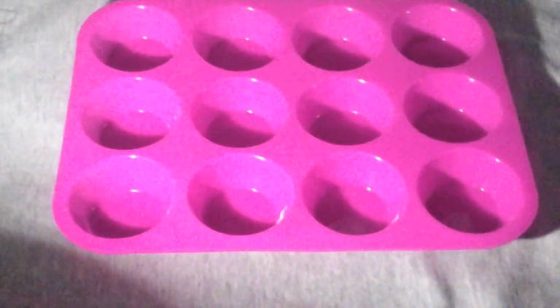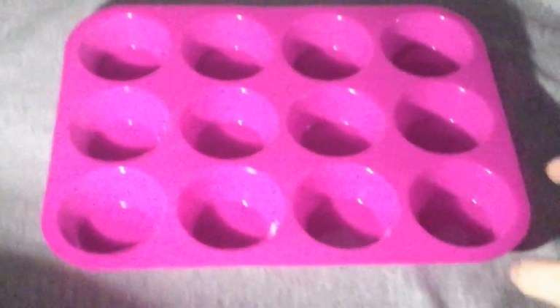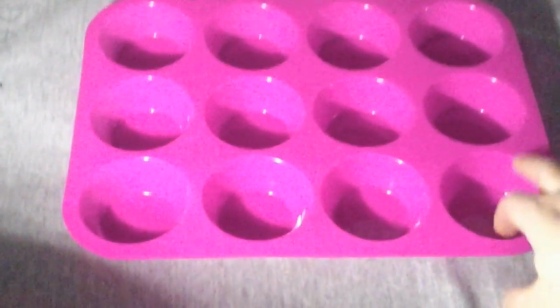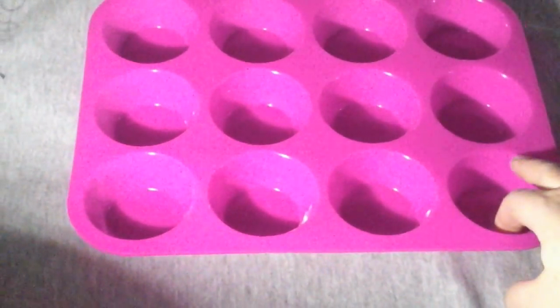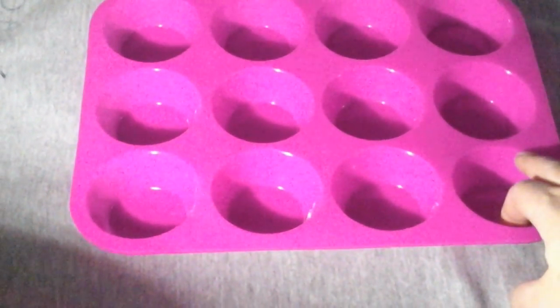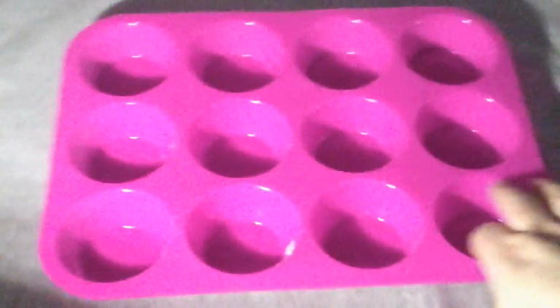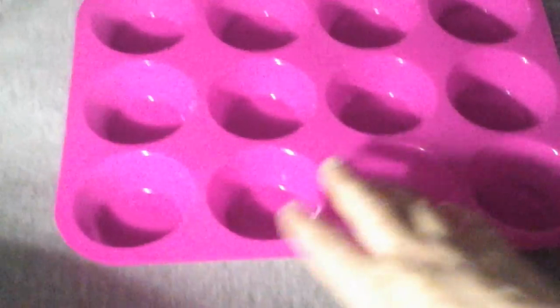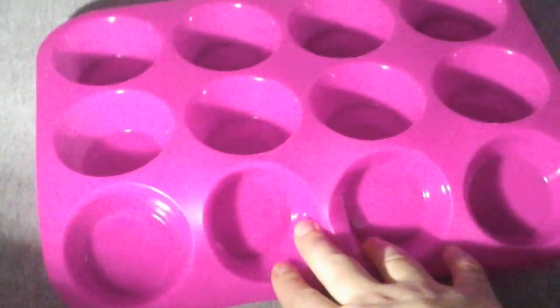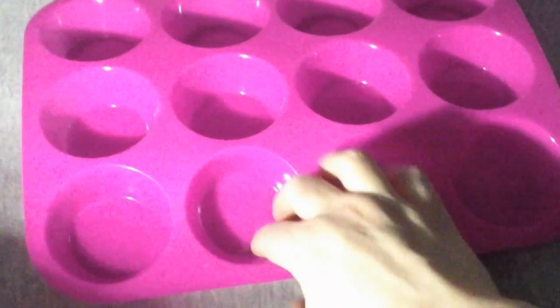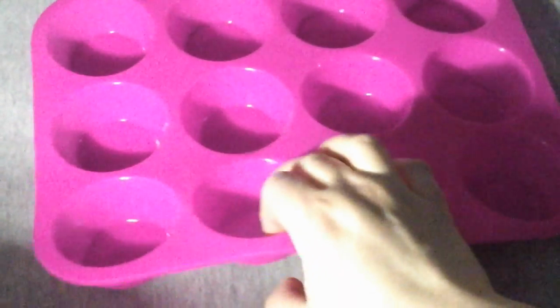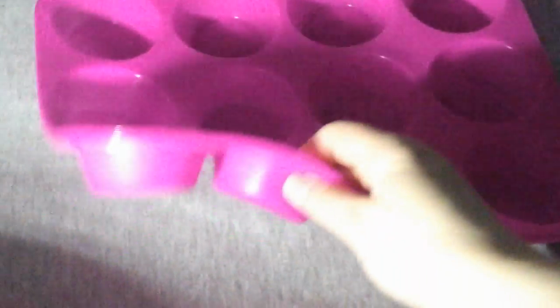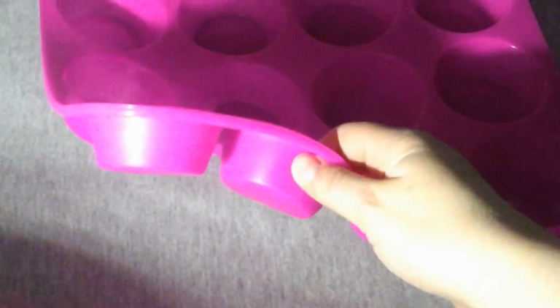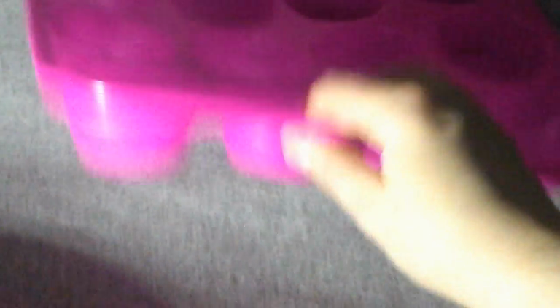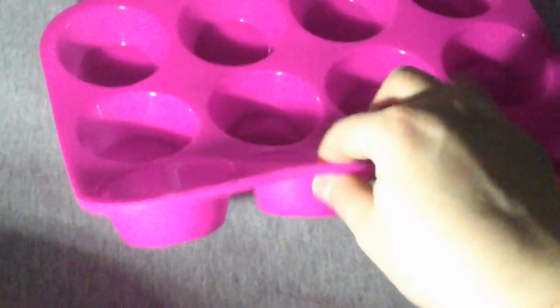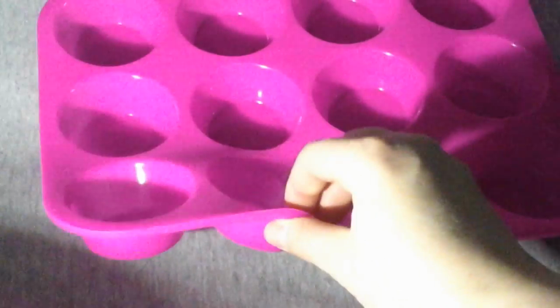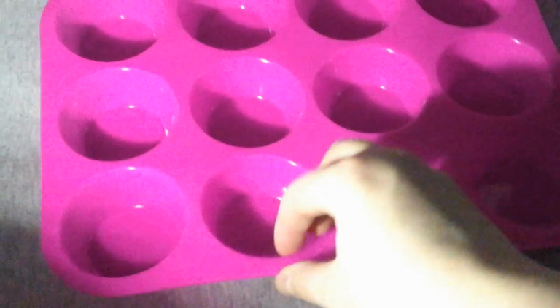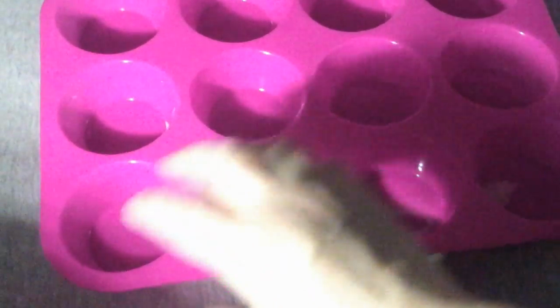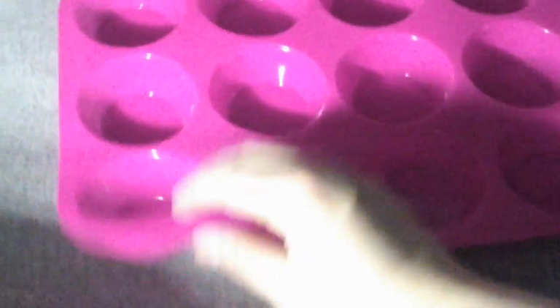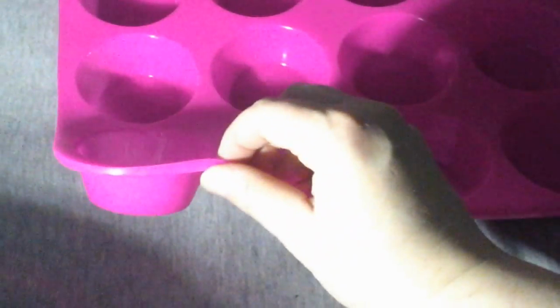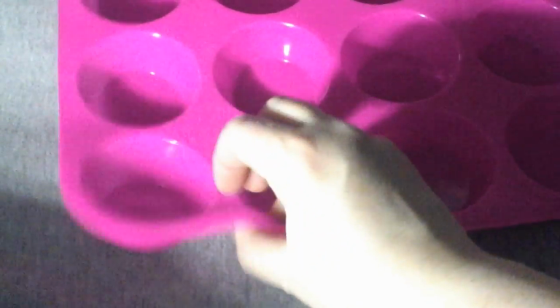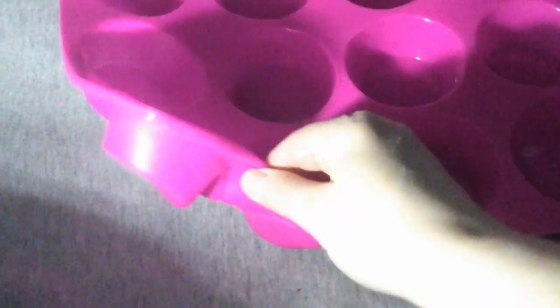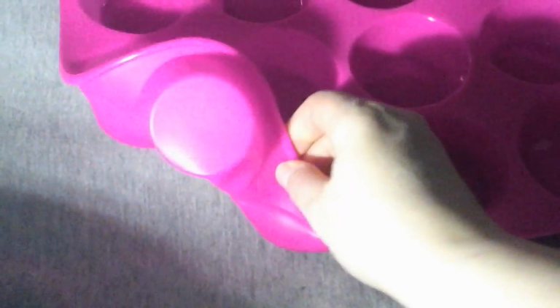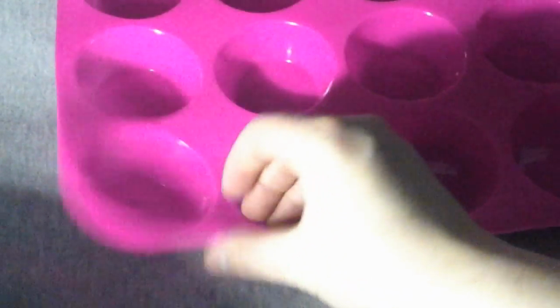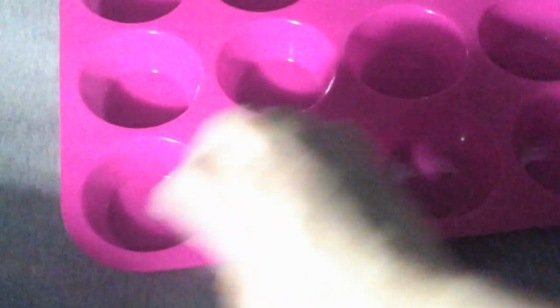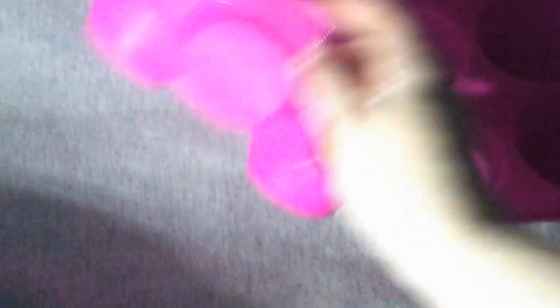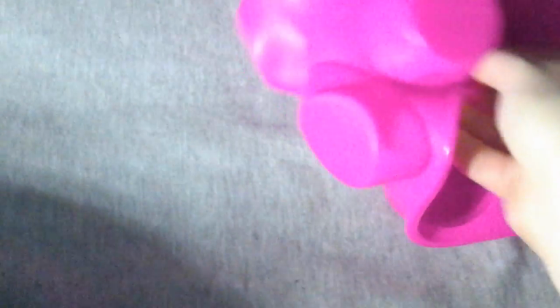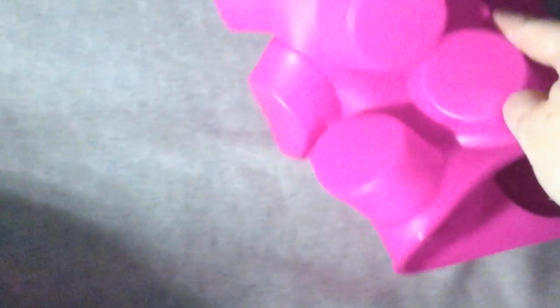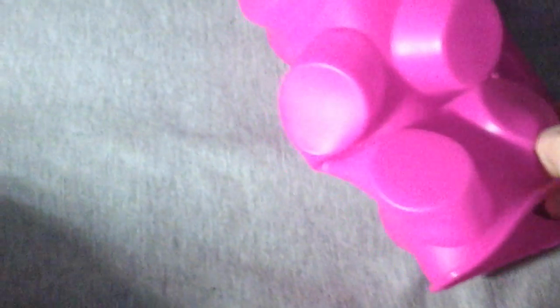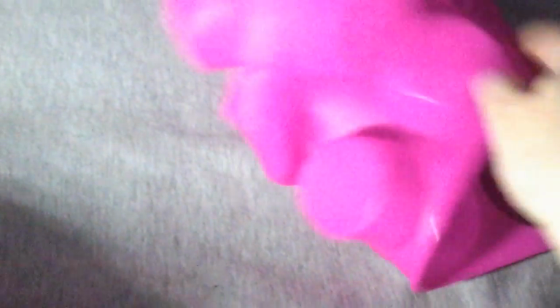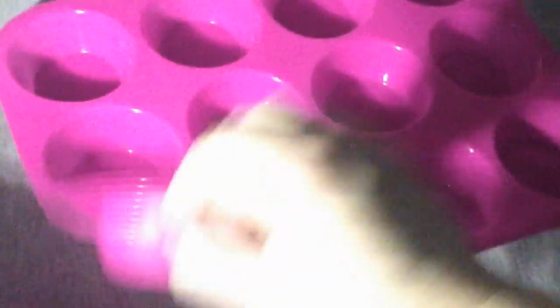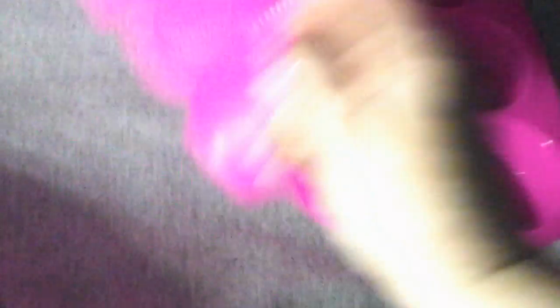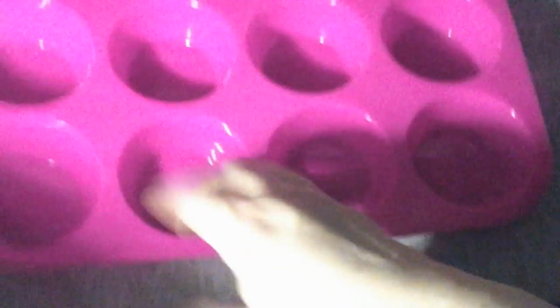What I have here is this 12-cup silicone muffin pan. It makes large size, regular size muffins. This is the pink one. It's really thick material, thick silicone, yet it's still really flexible.